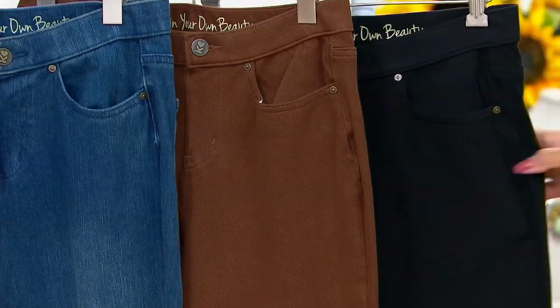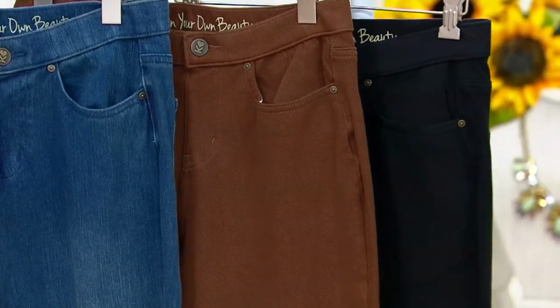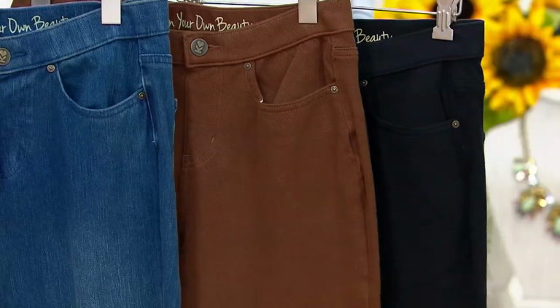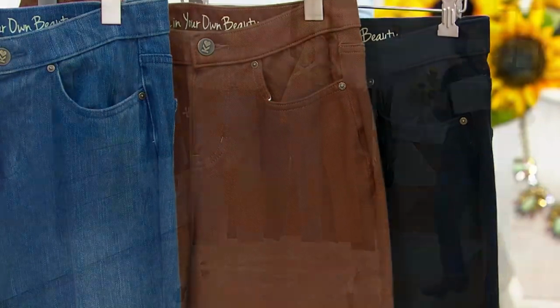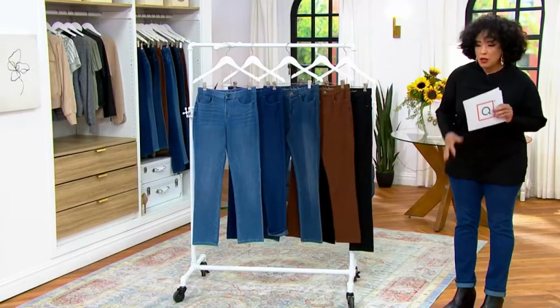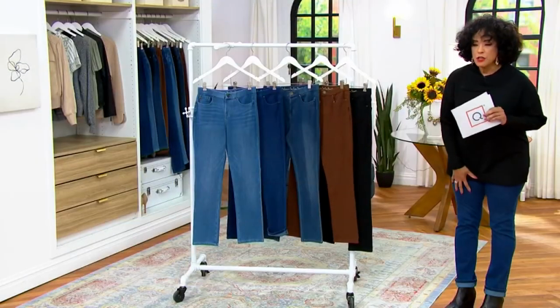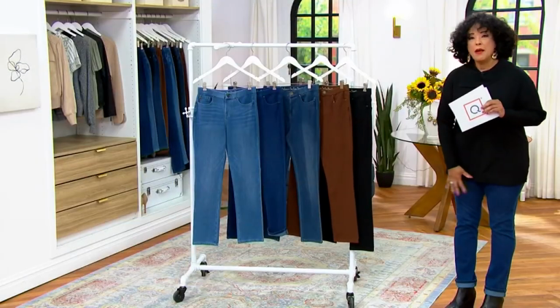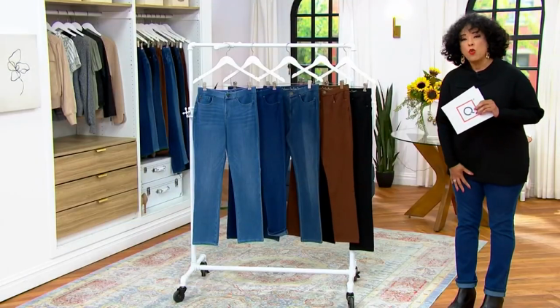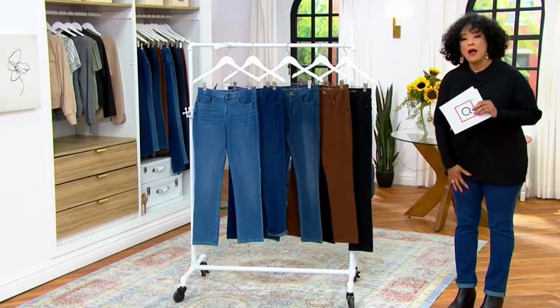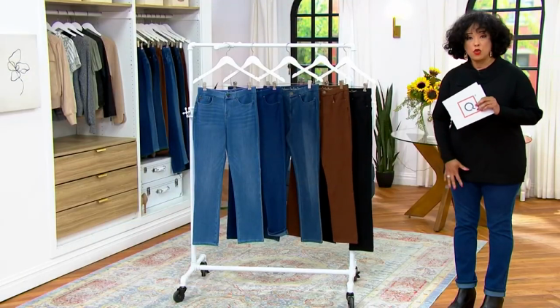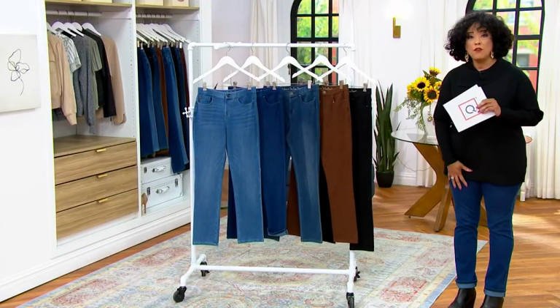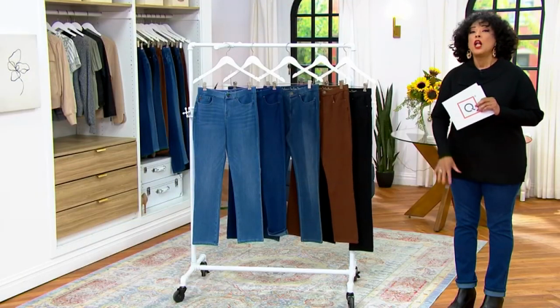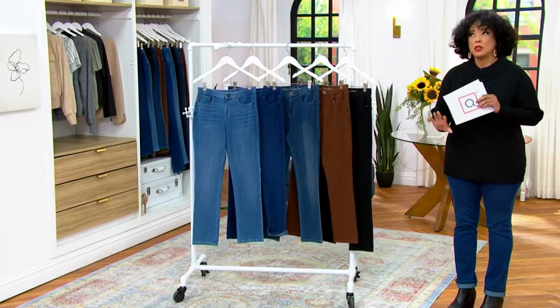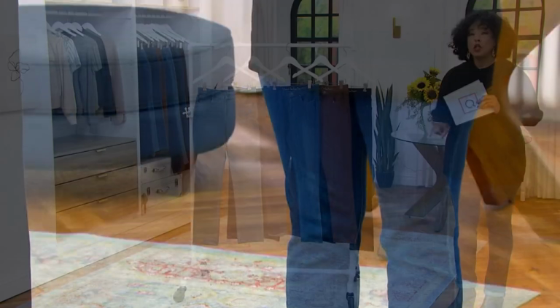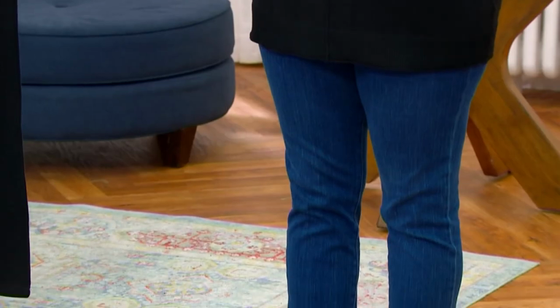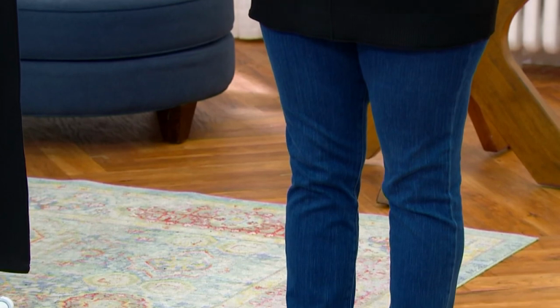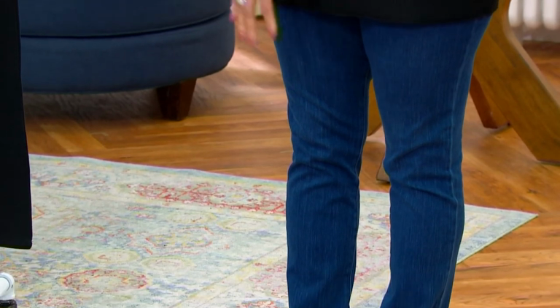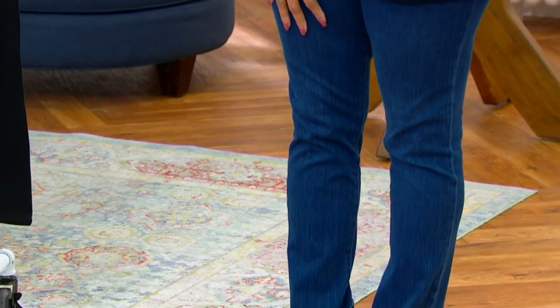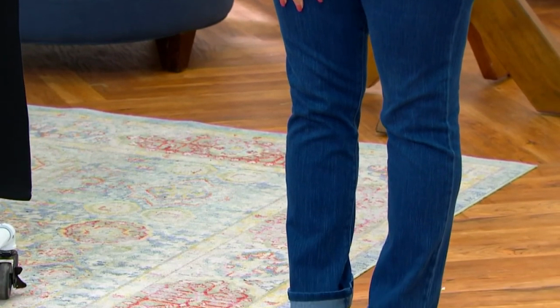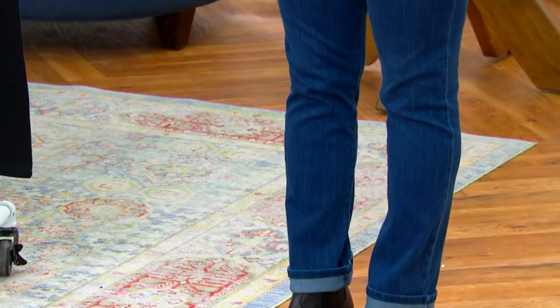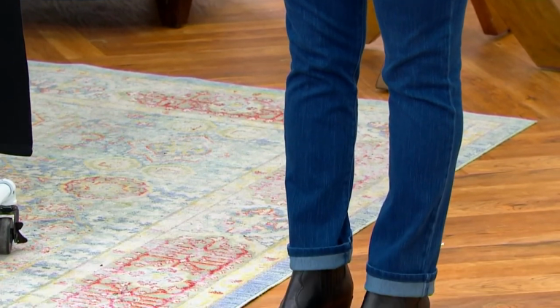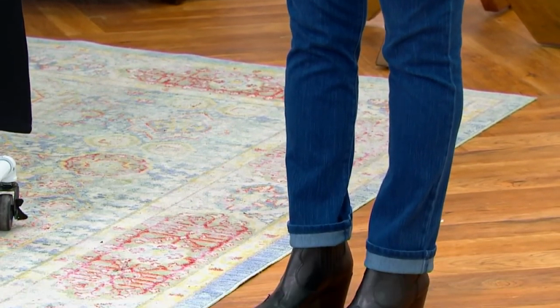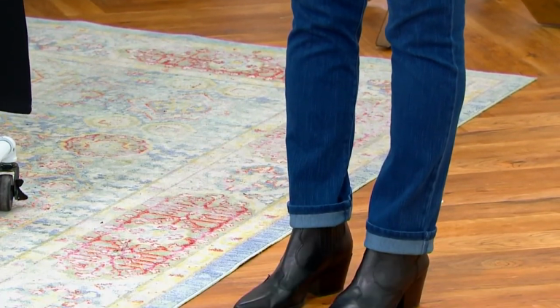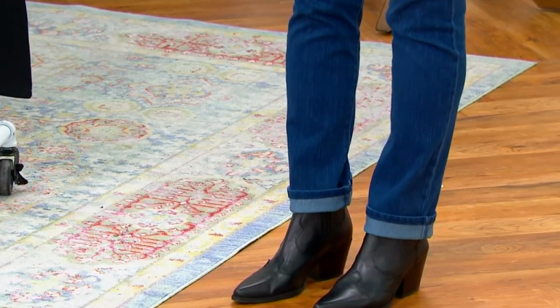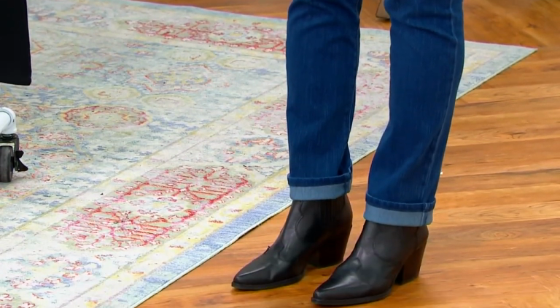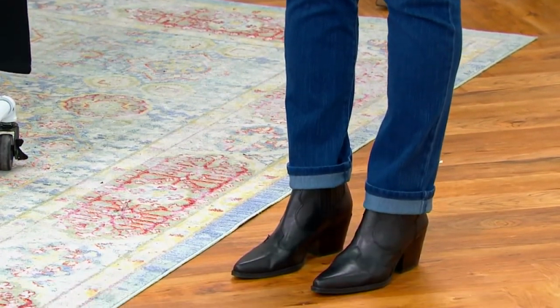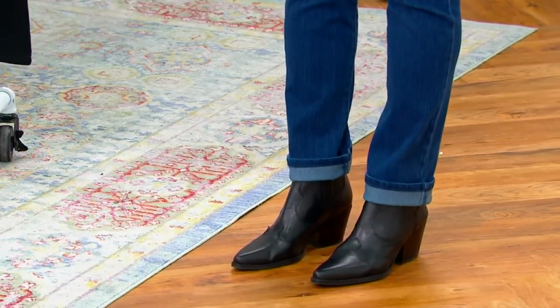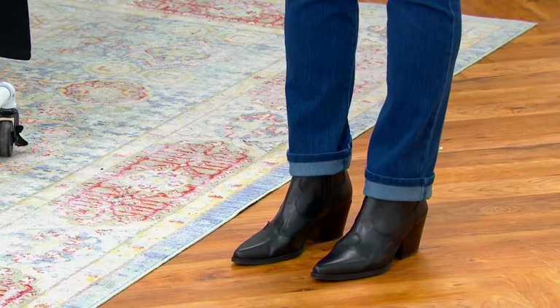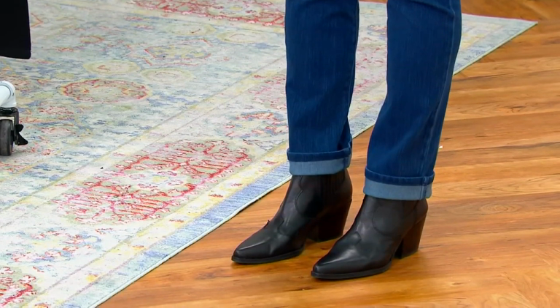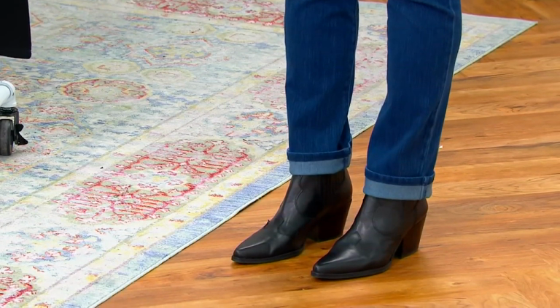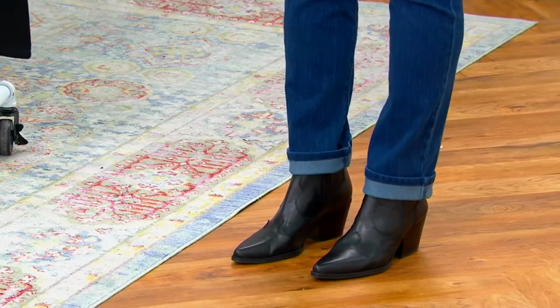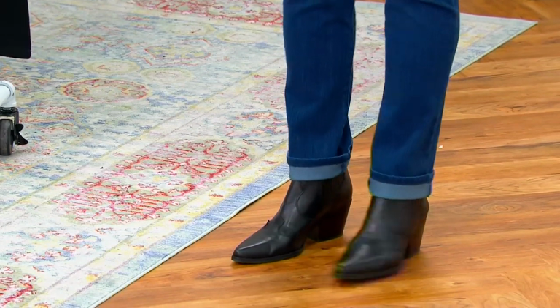I'm in the 12, the 12 long or tall. The tall inseam is 33 inches, regular inseam is 30 inches, and petite inseam is 27 inches.